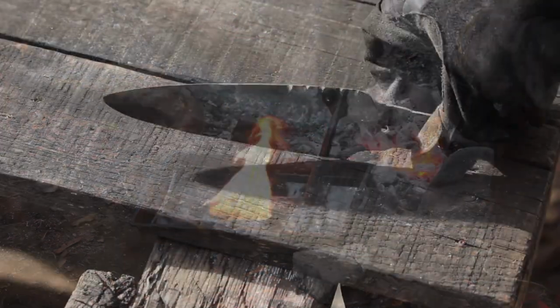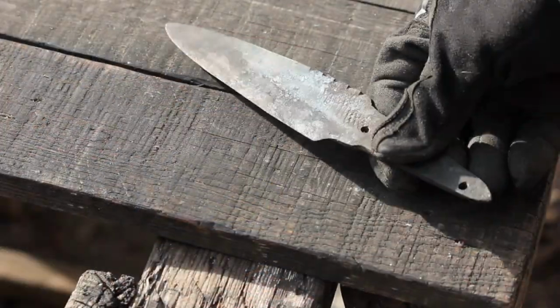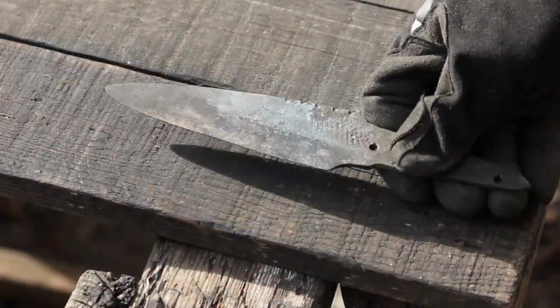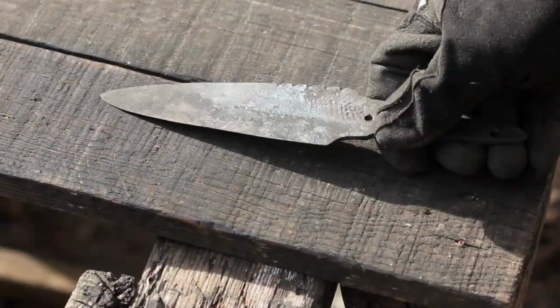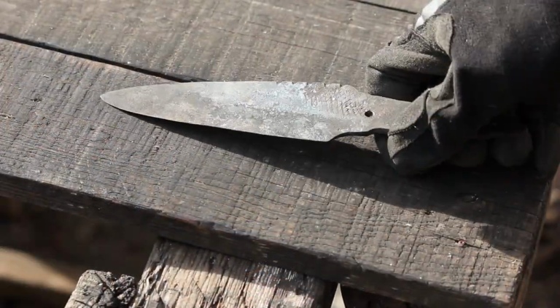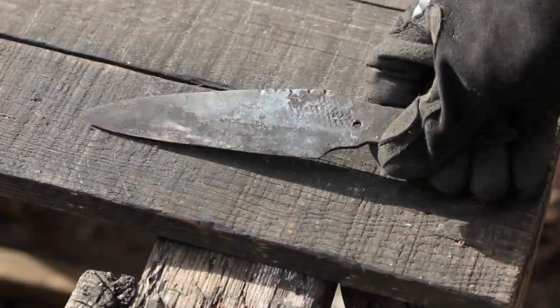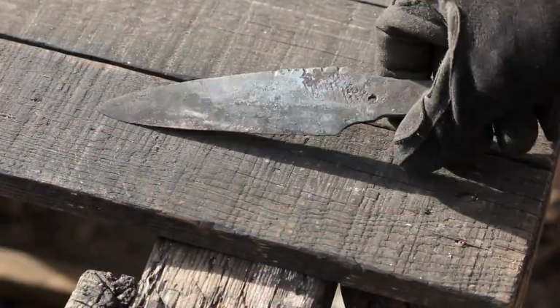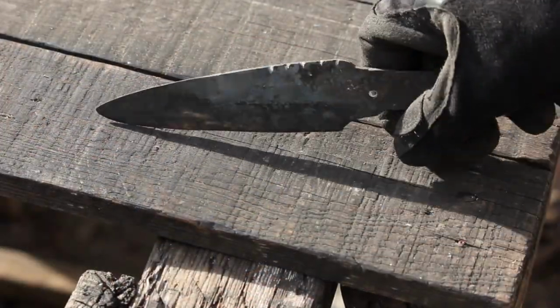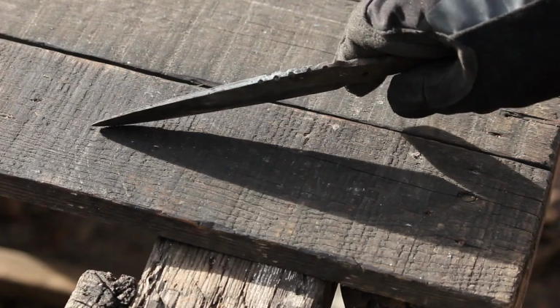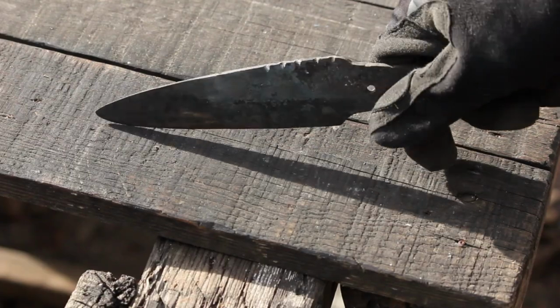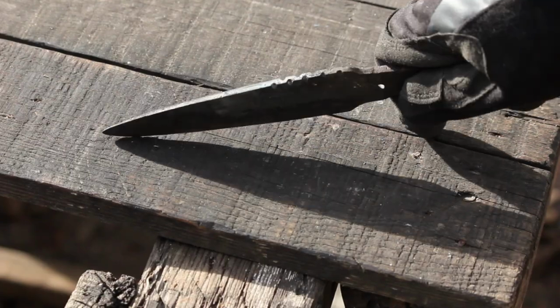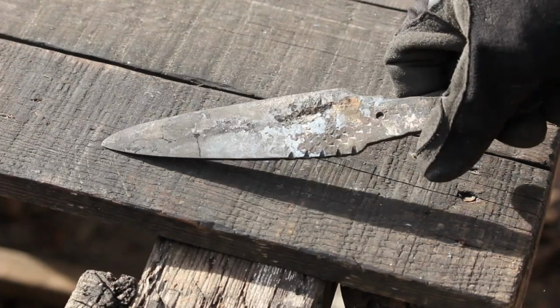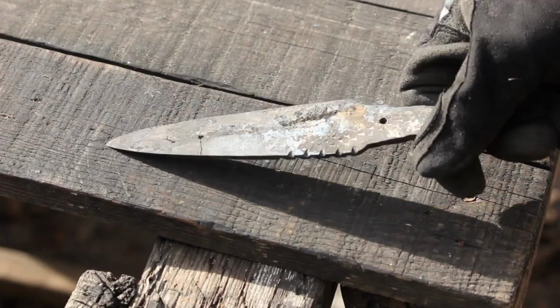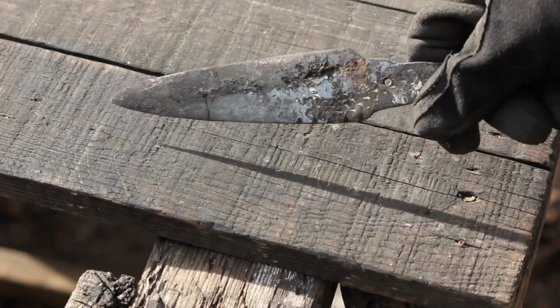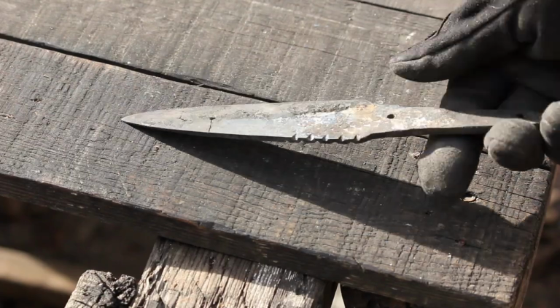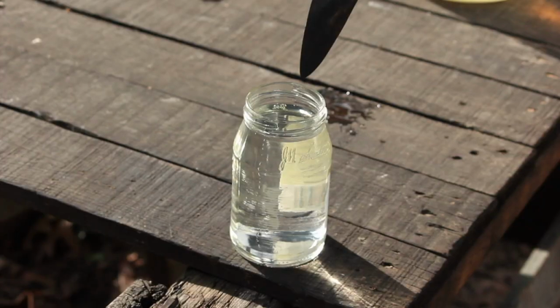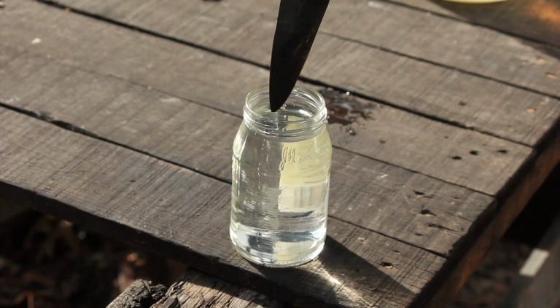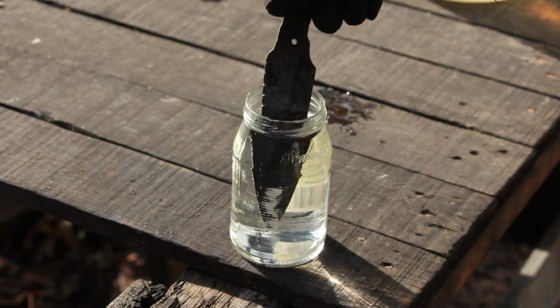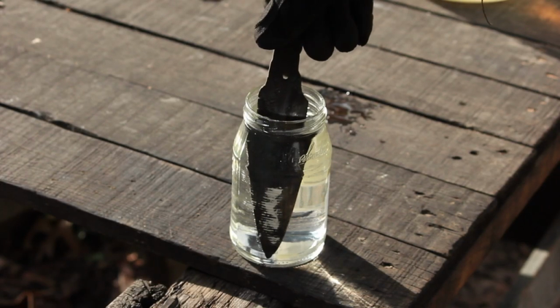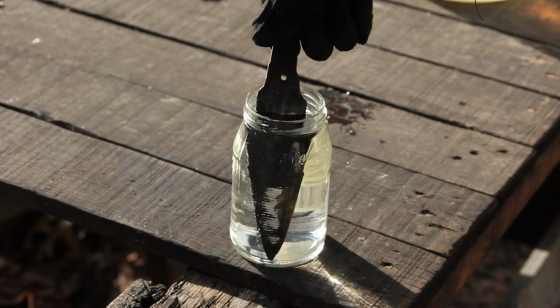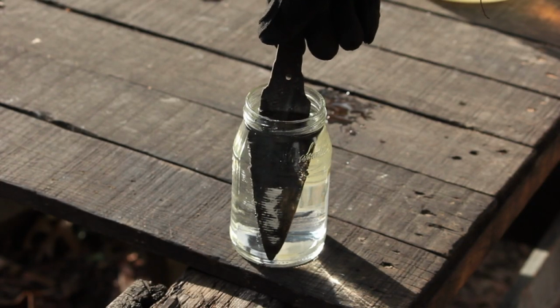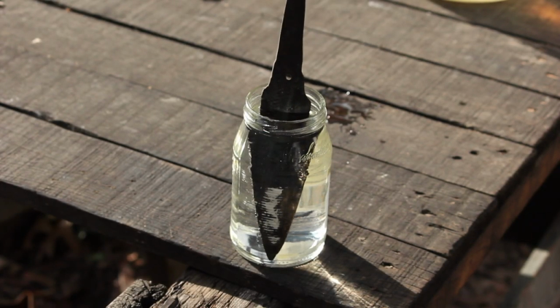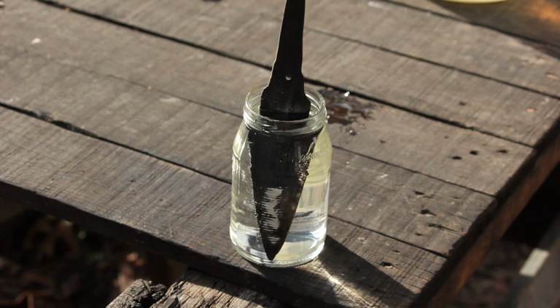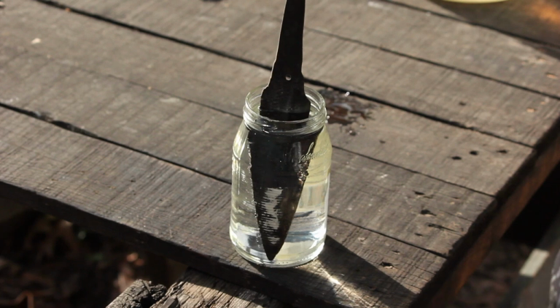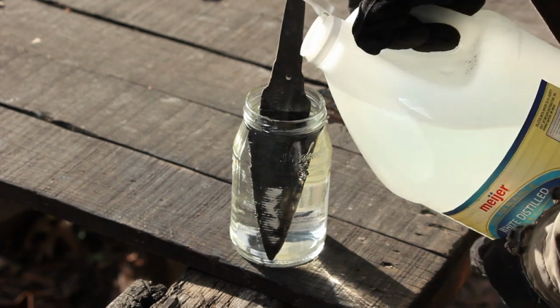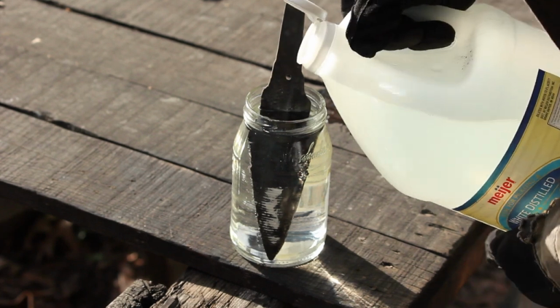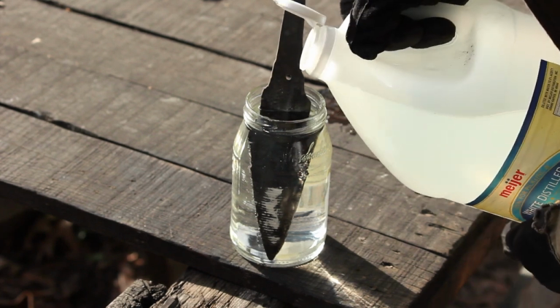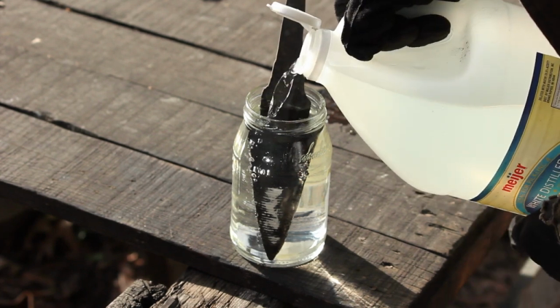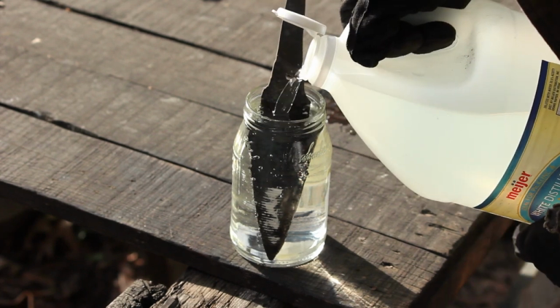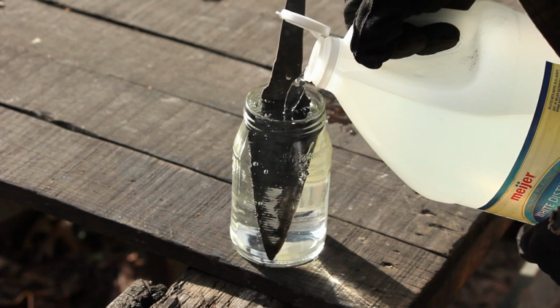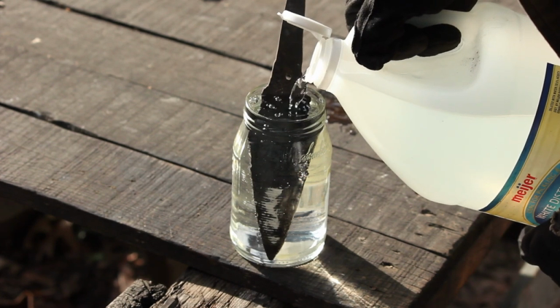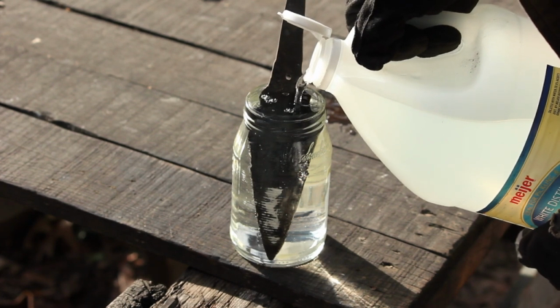The knife has been quenched and tempered — did the triple temper on it — so now I'm going to let it soak in my vinegar here for a few hours to see if I can get some of that scale off.